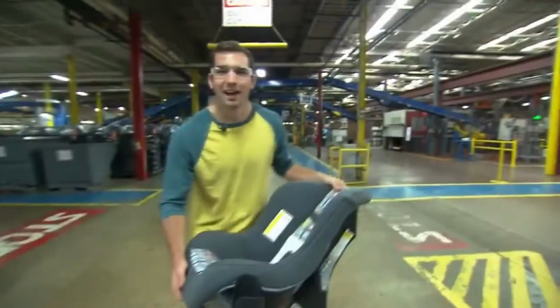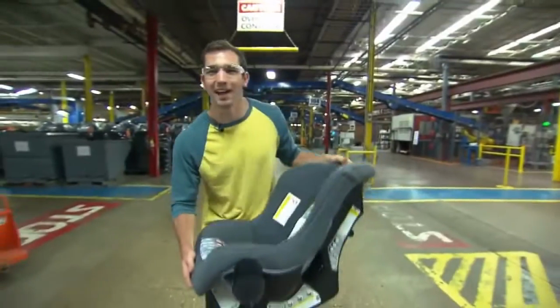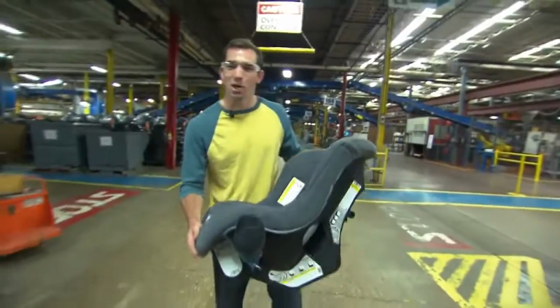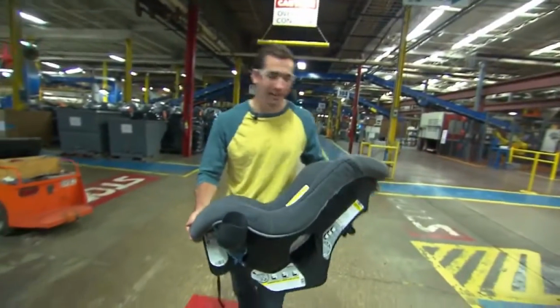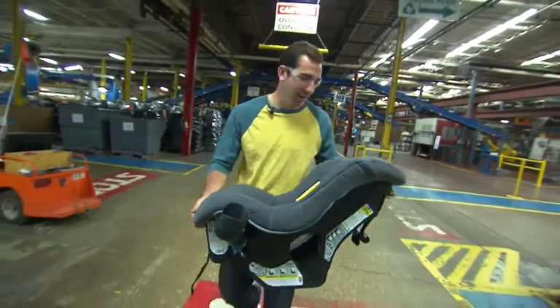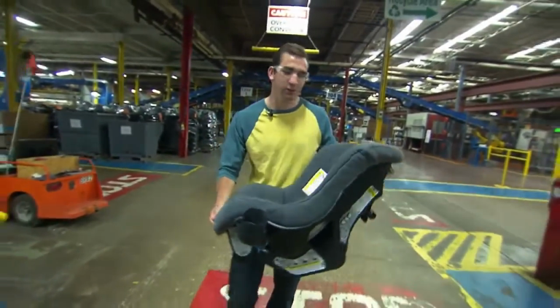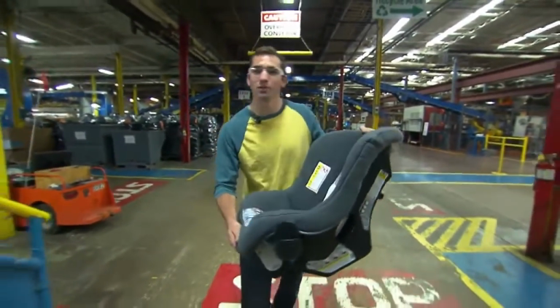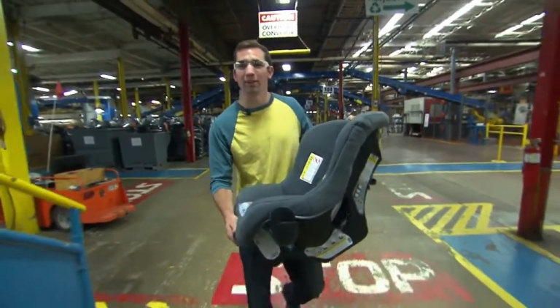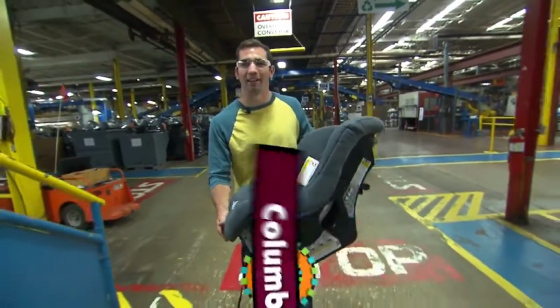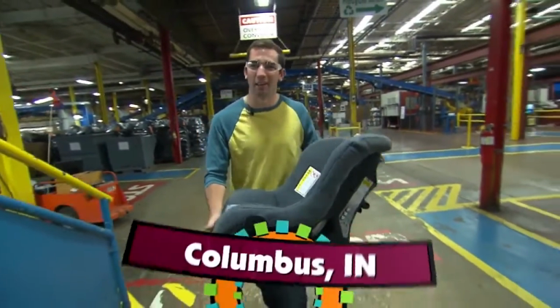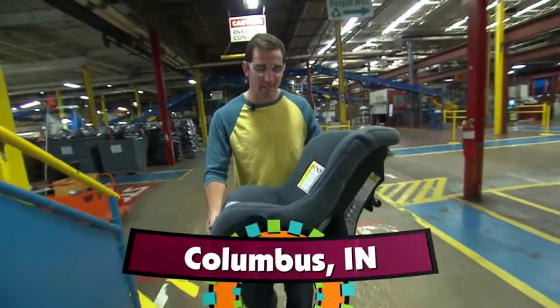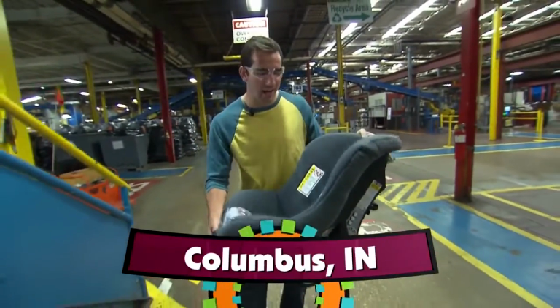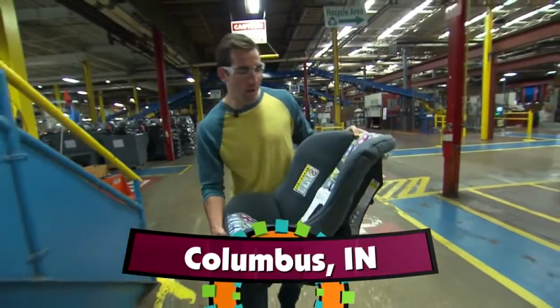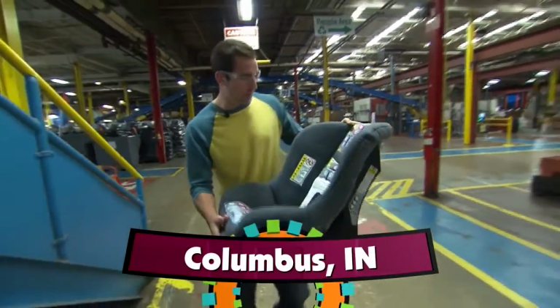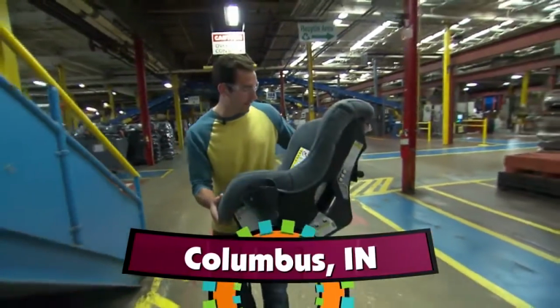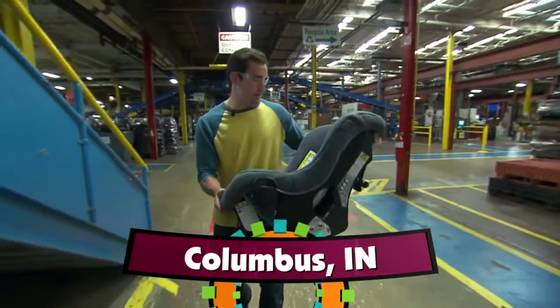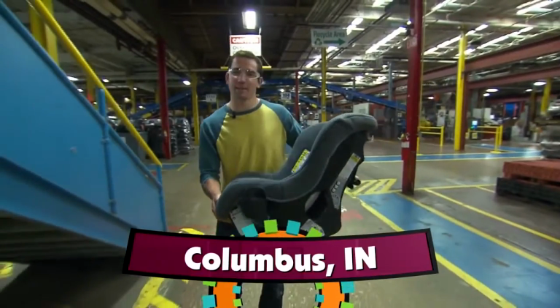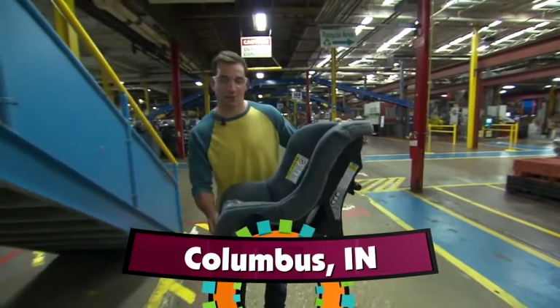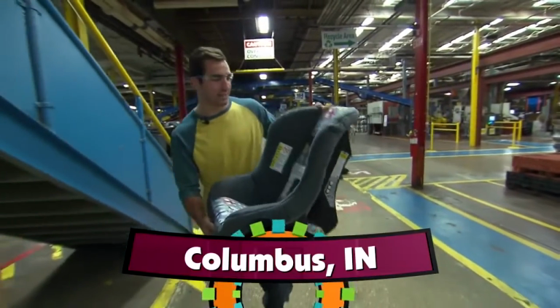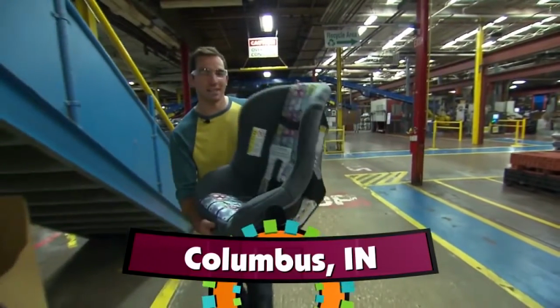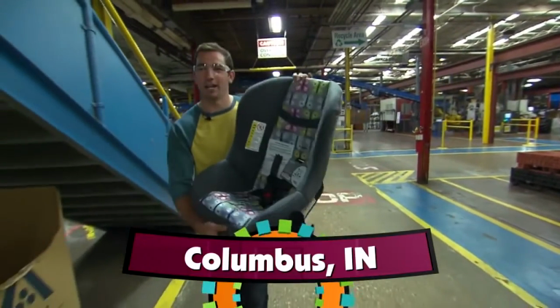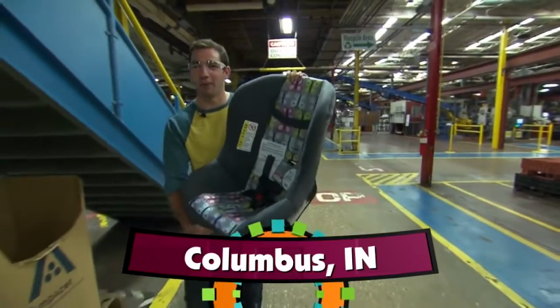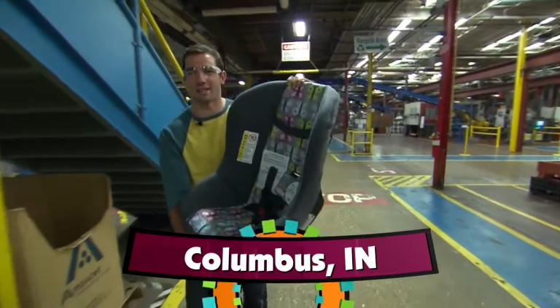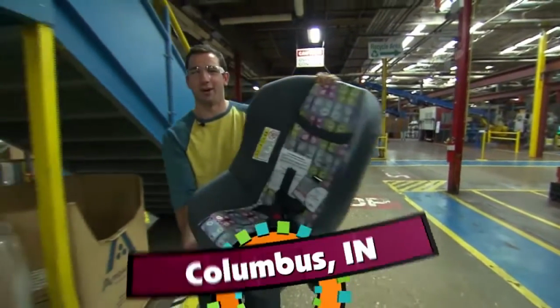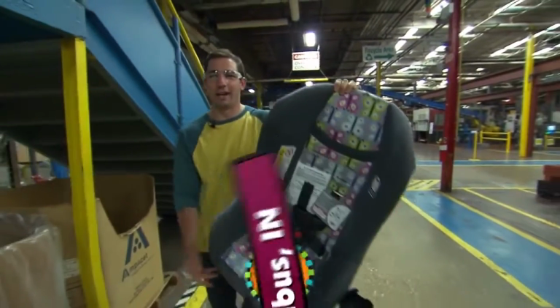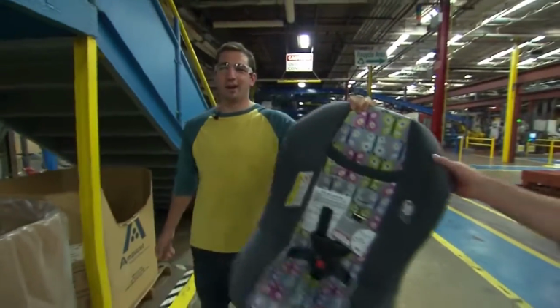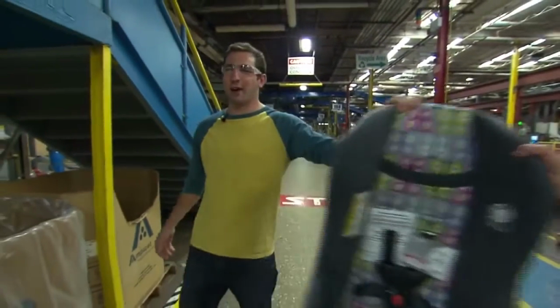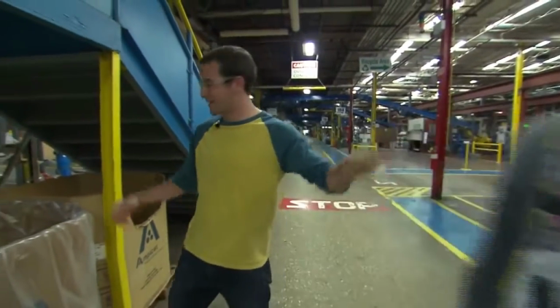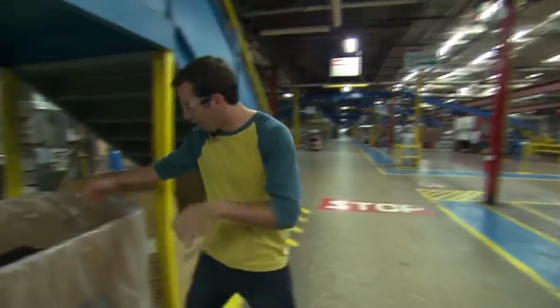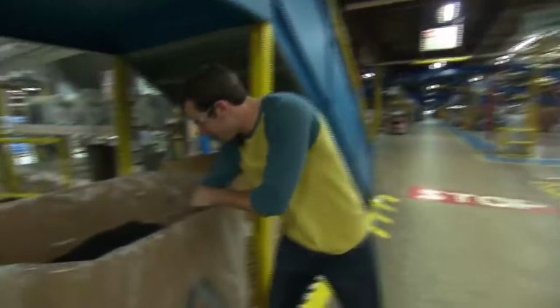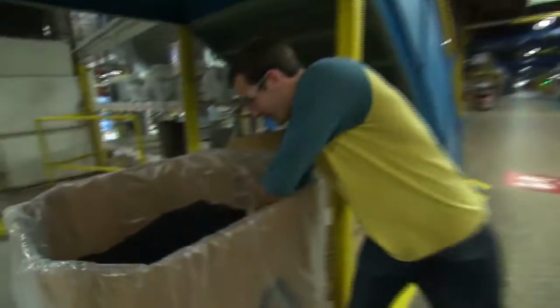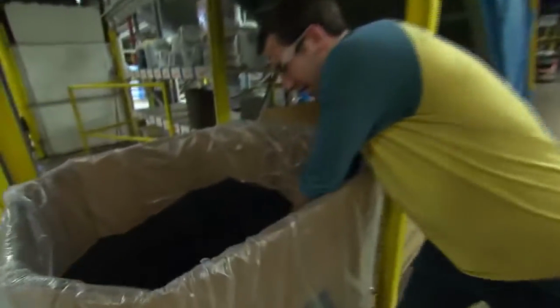Hi, I'm Charlie, here at Durrell Juvenile in Columbus, Indiana, where they make car seats and booster seats, like this one here from Costco, and it all starts with these pellets here.